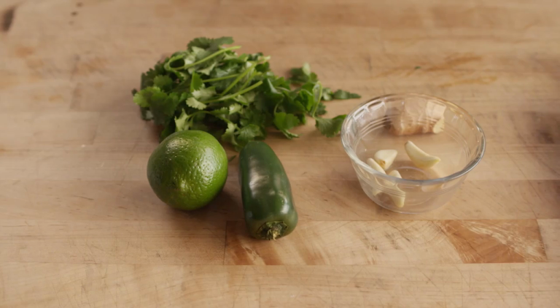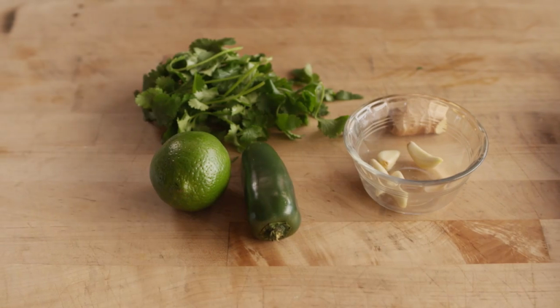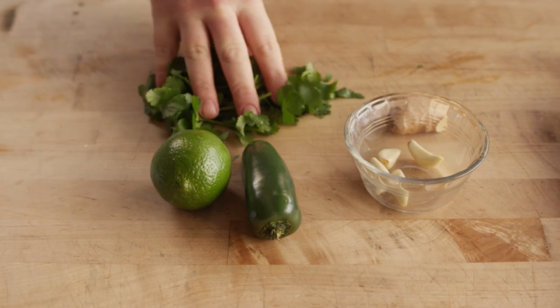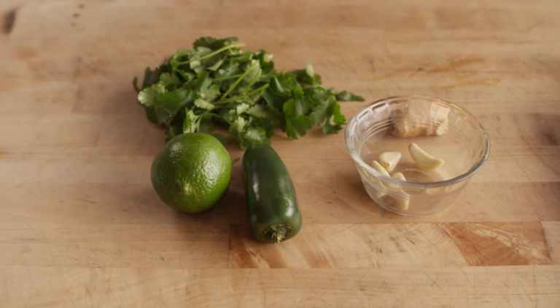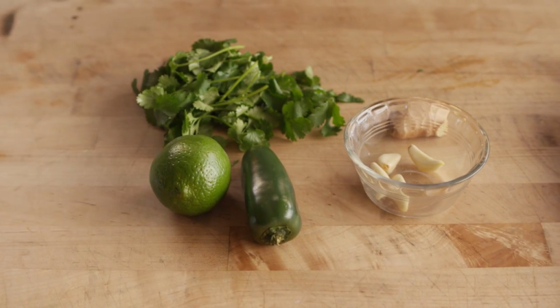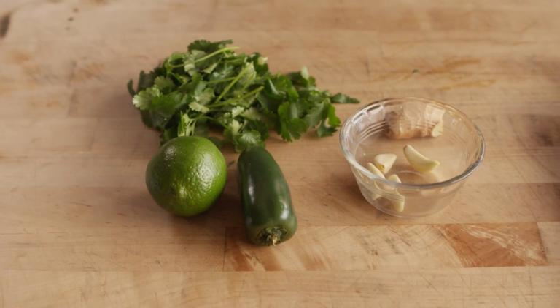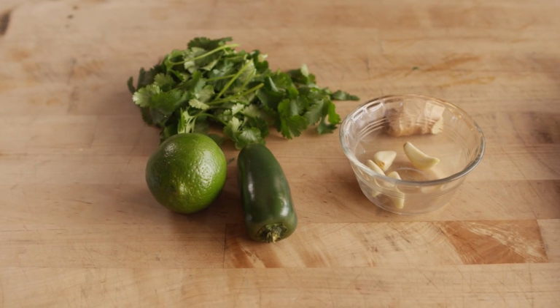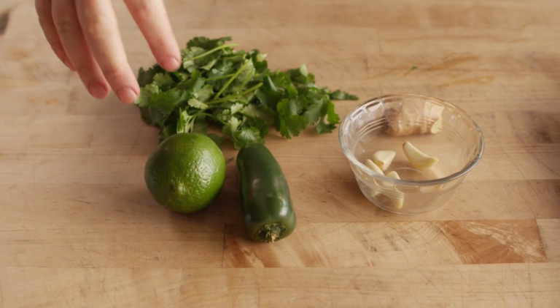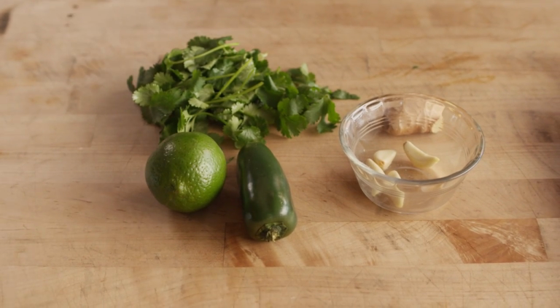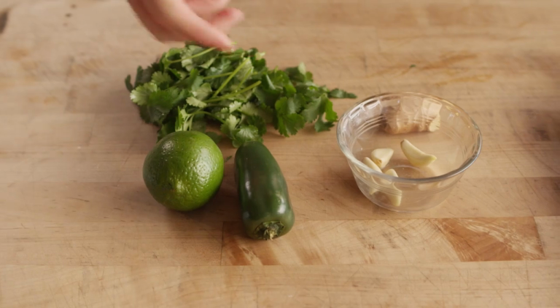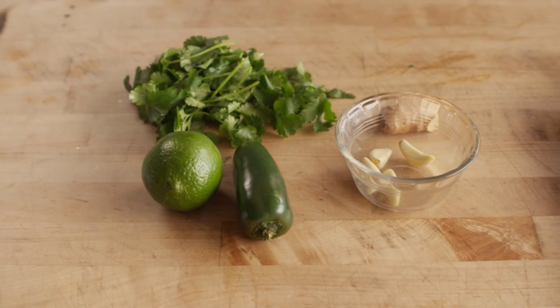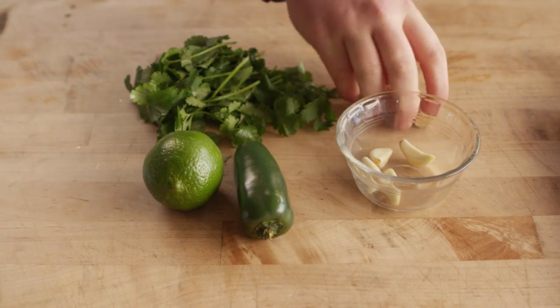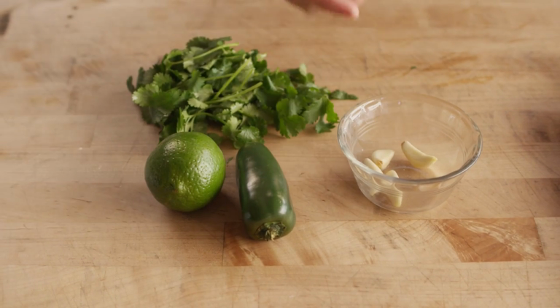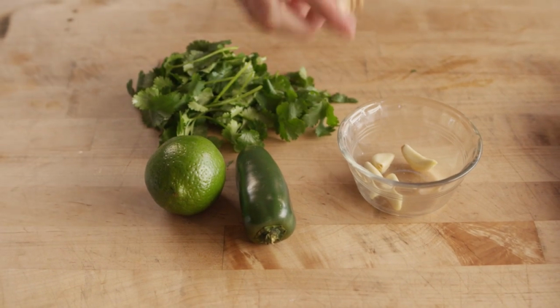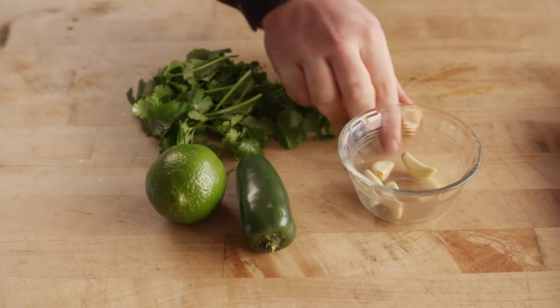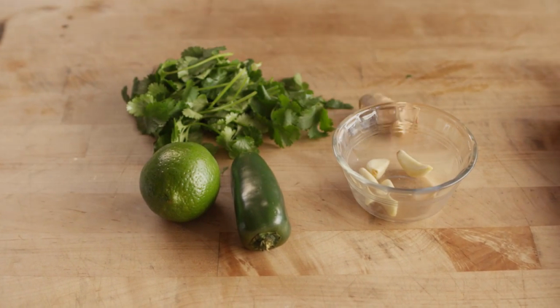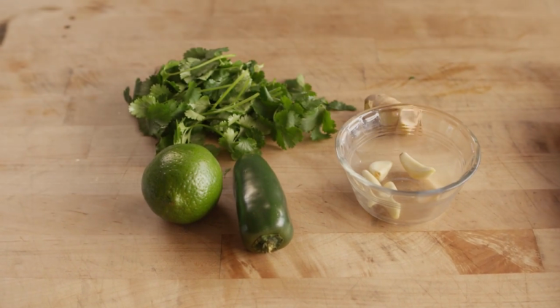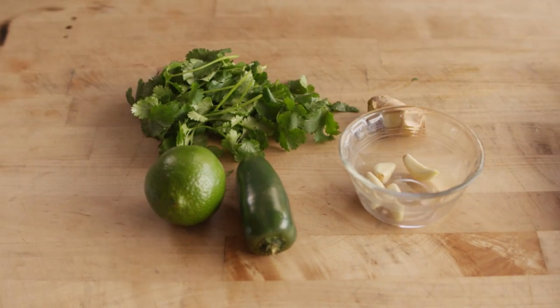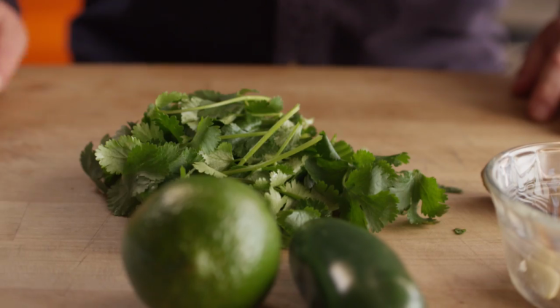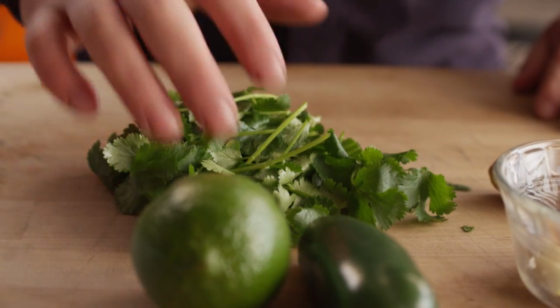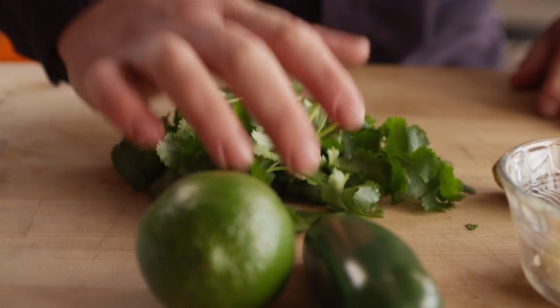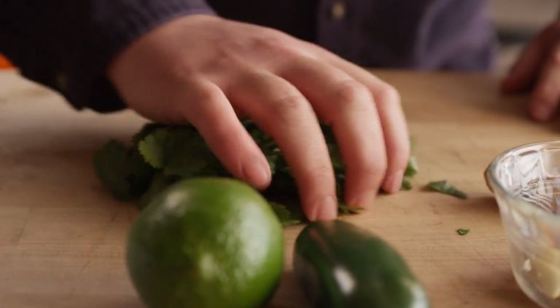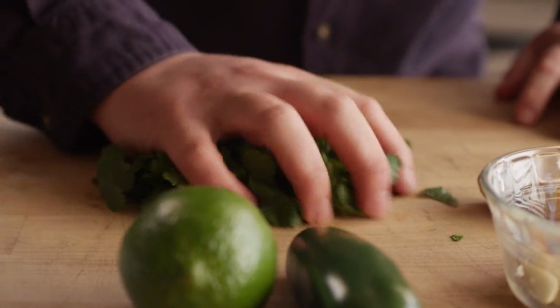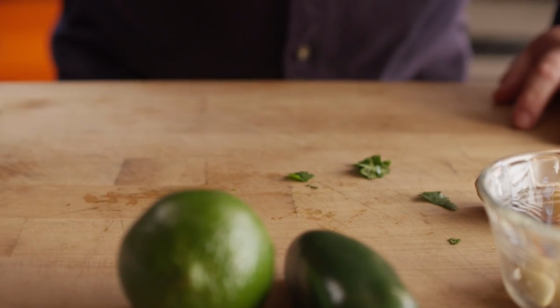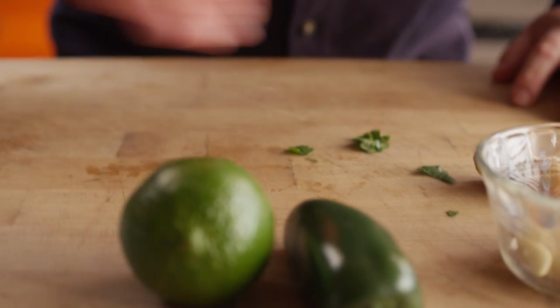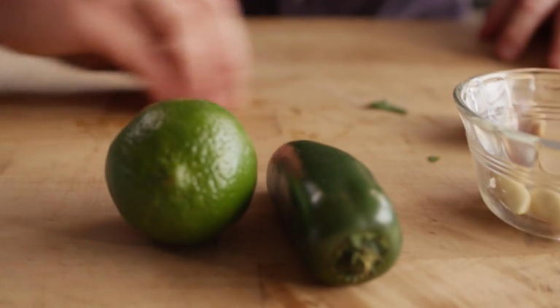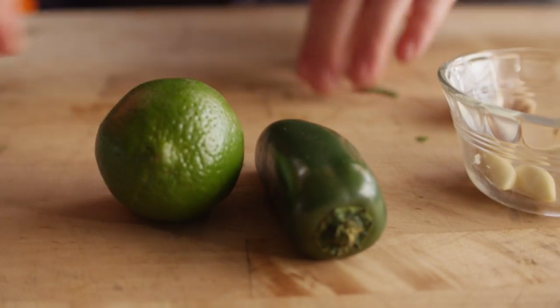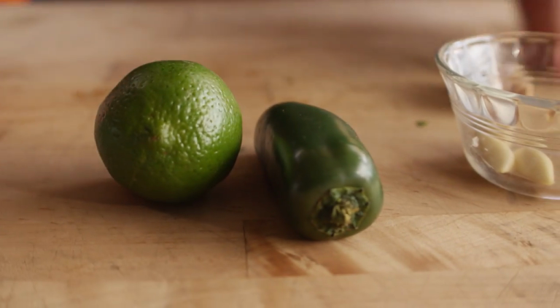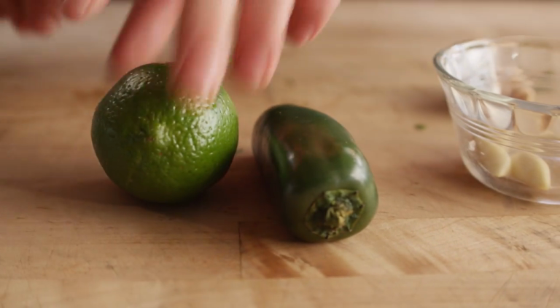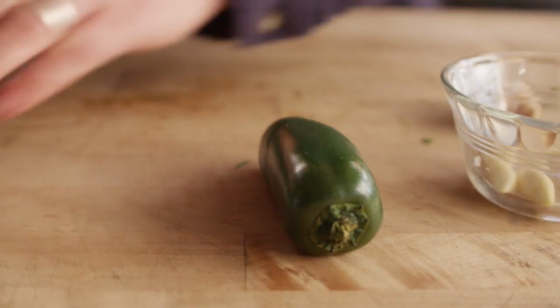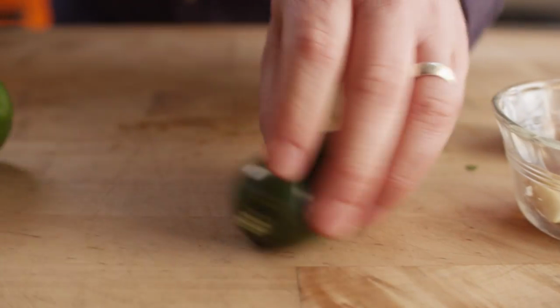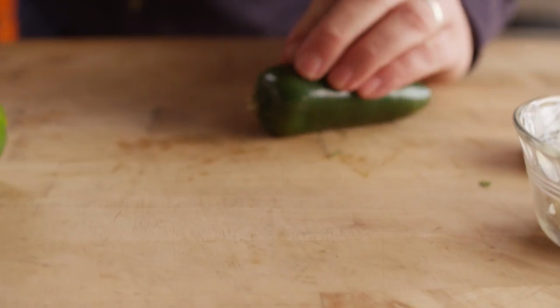So we're going to be using some cilantro, some lime, some jalapeño, some garlic, and a little bit of ginger to flavor our fish. With the exception of the cilantro, I'm going to cut everything nice and thin because this is going to be a fairly short cook time.